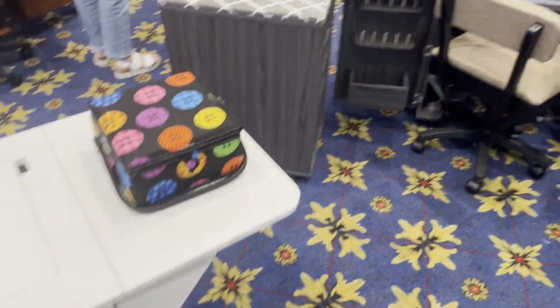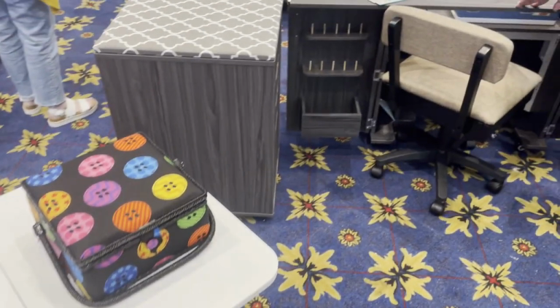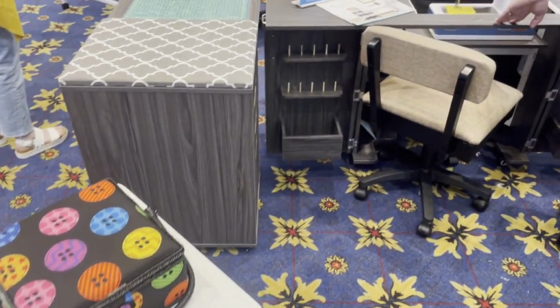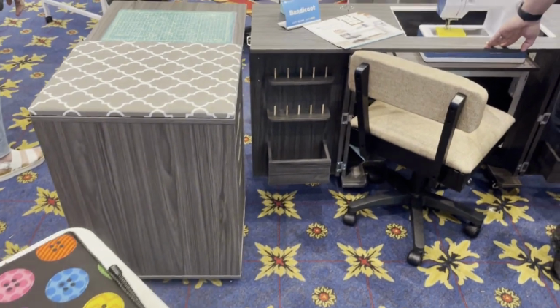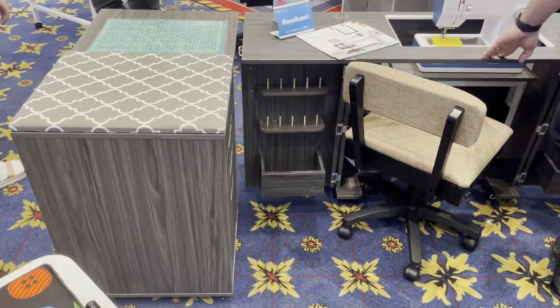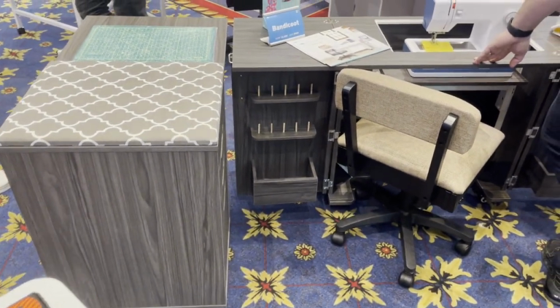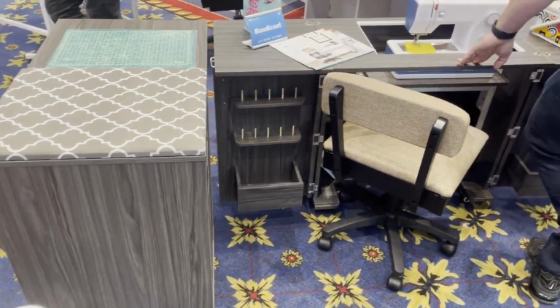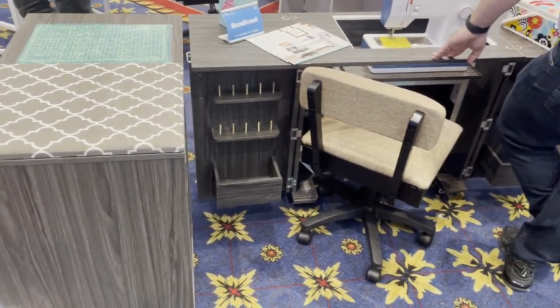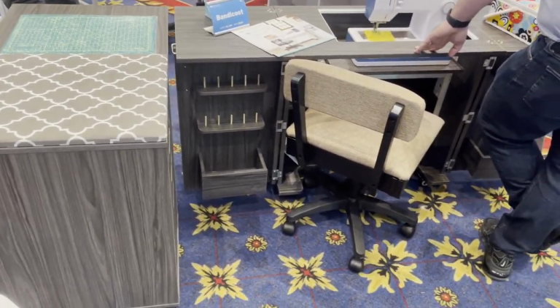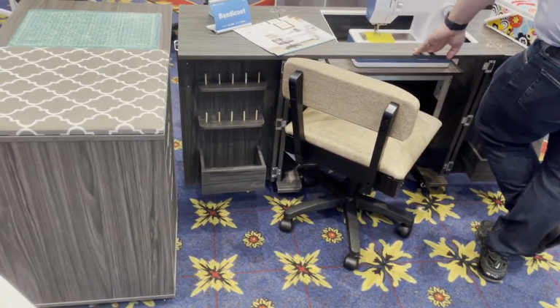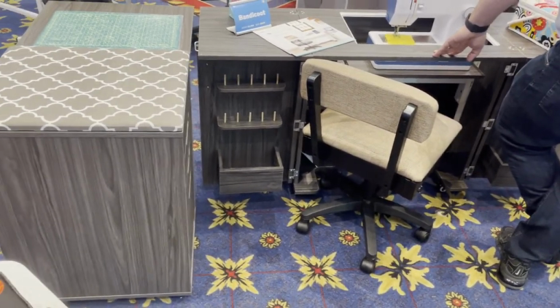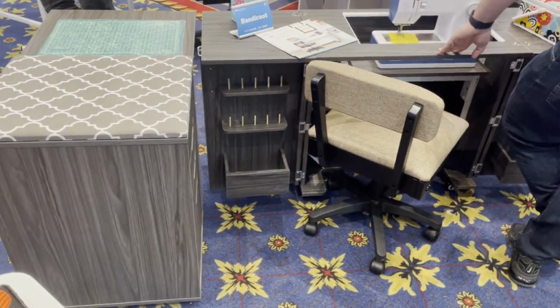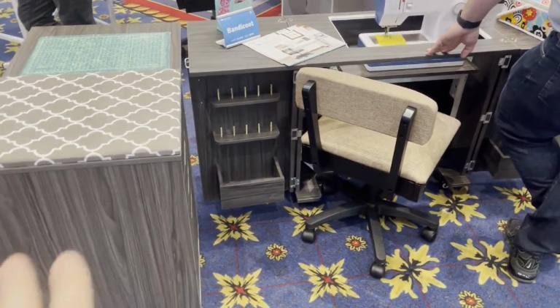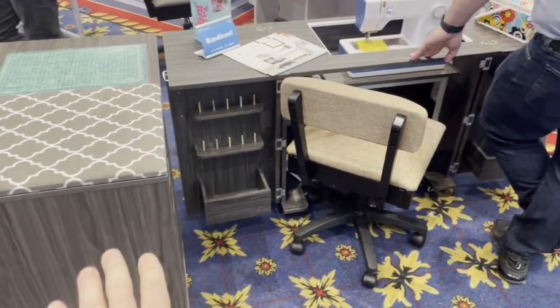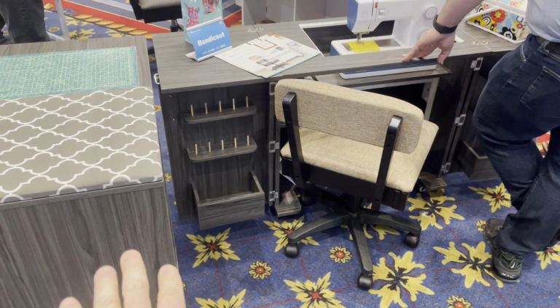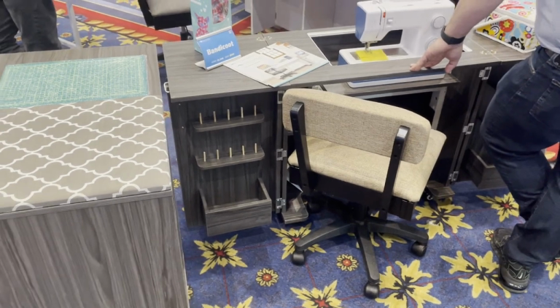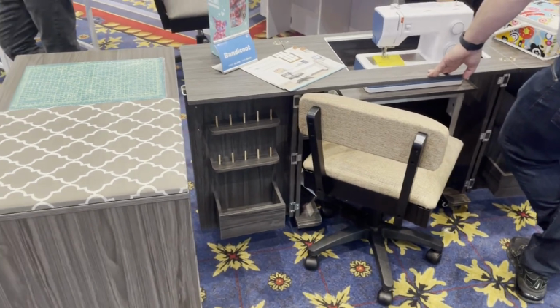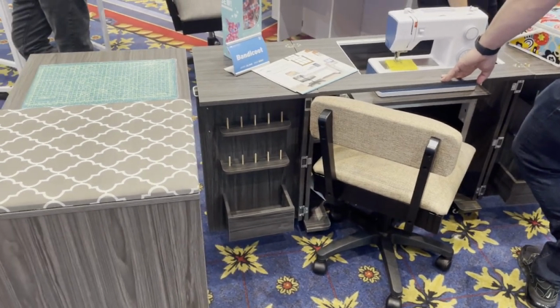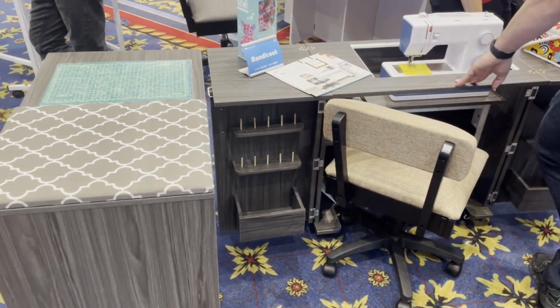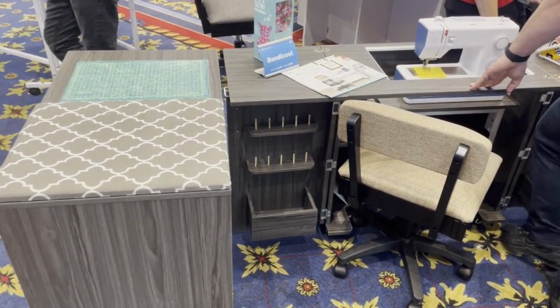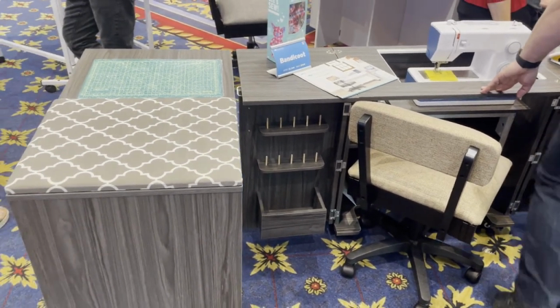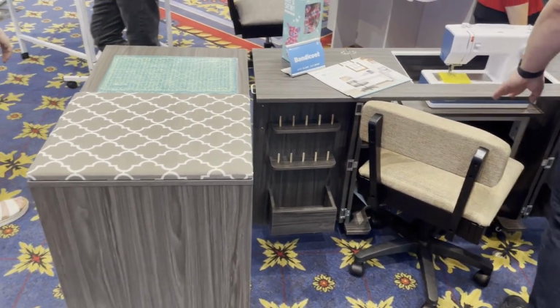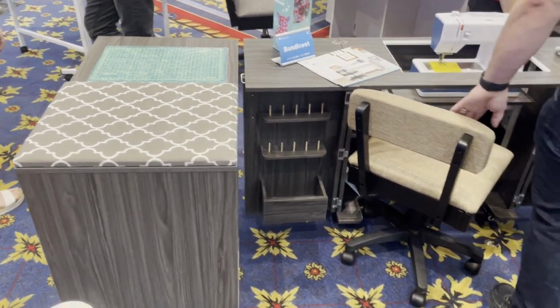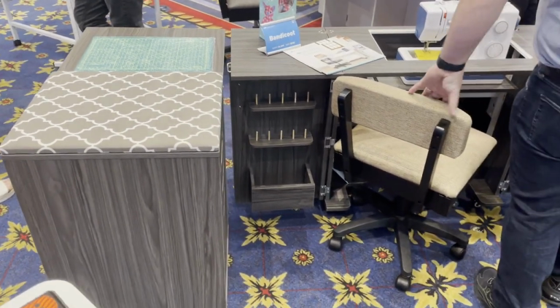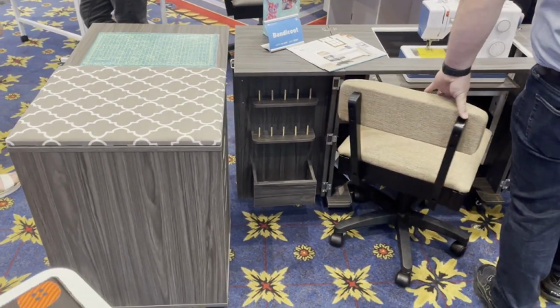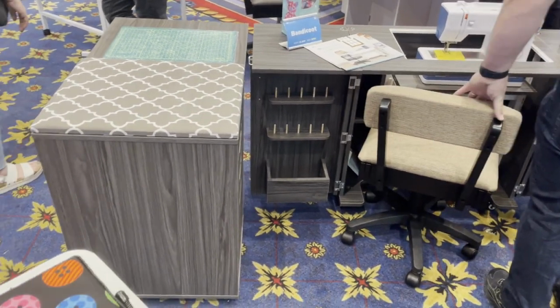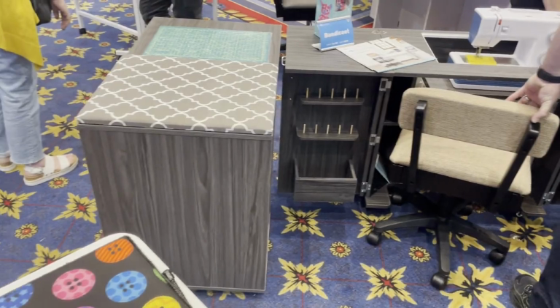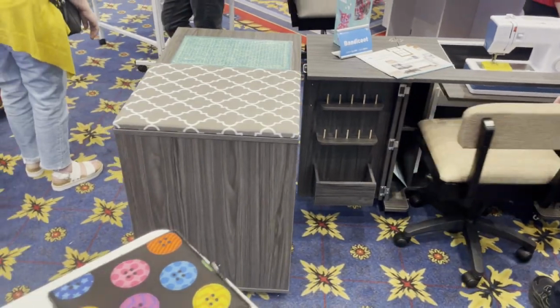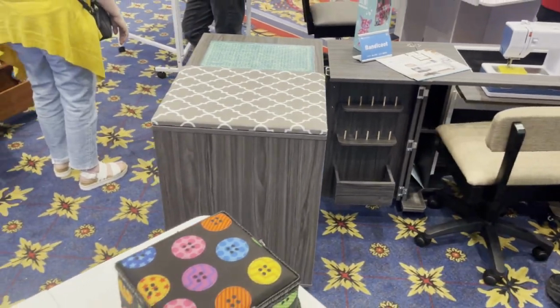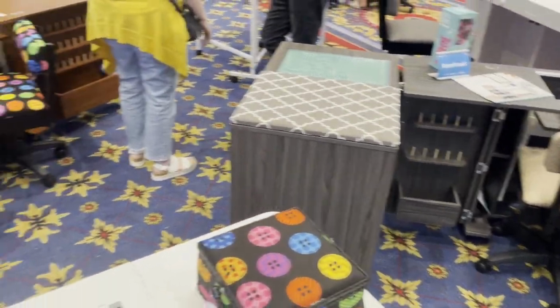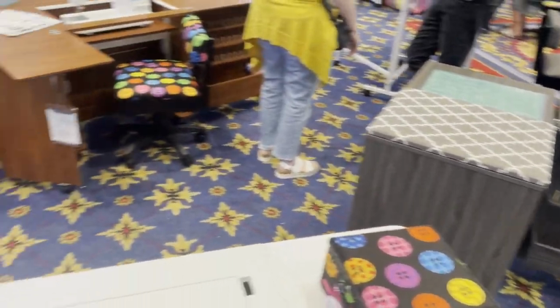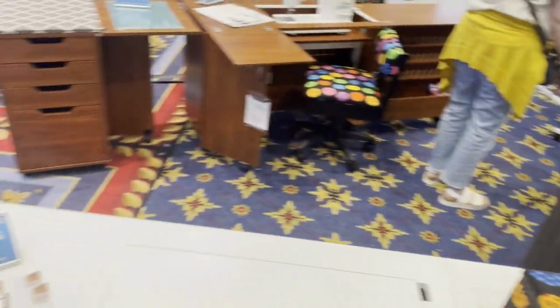You'll see it comes in different finishes as well — if you've got the white sewing furniture, wonderful; if you've got the gray, very masculine furniture, no problem at all. It comes in different finishes.